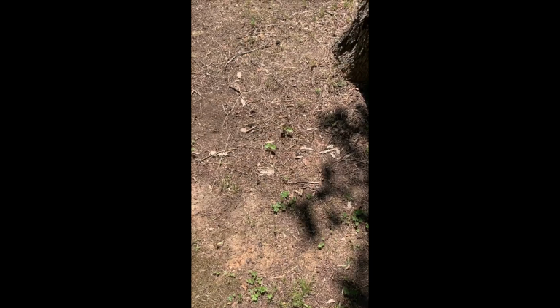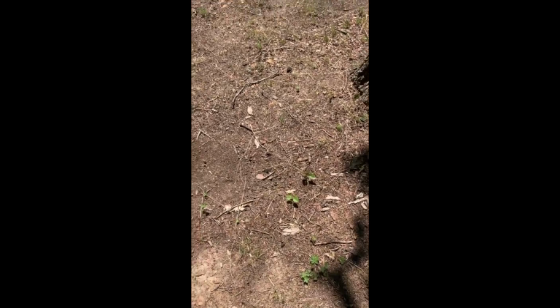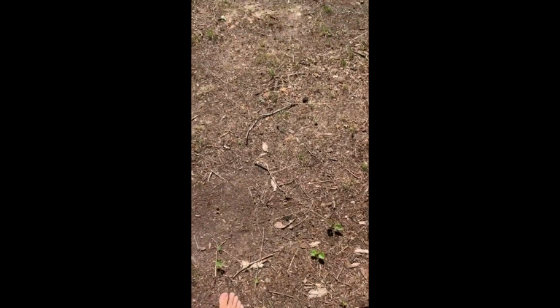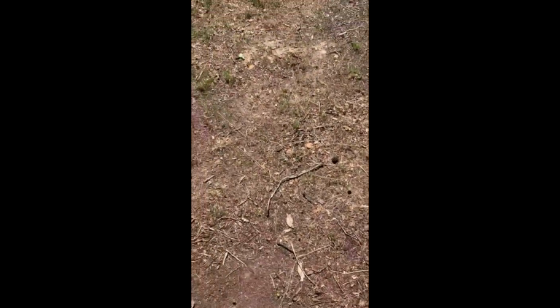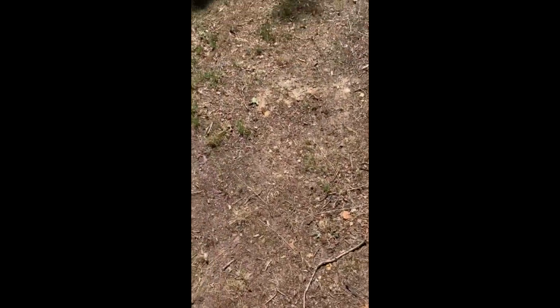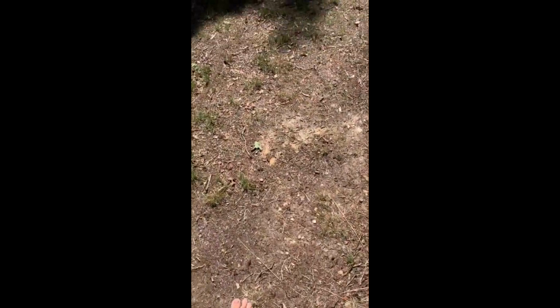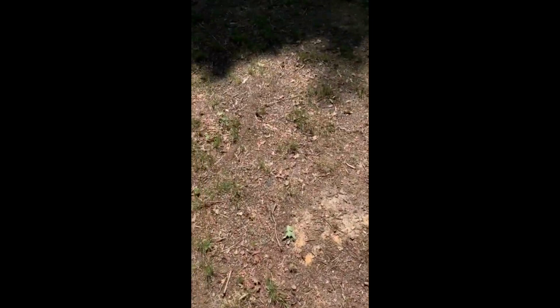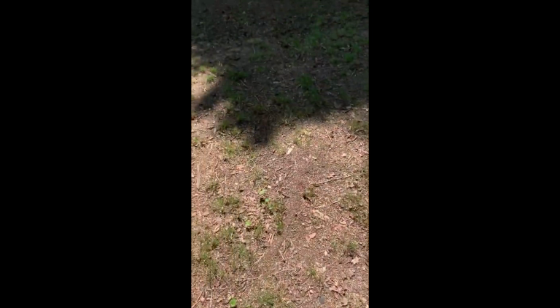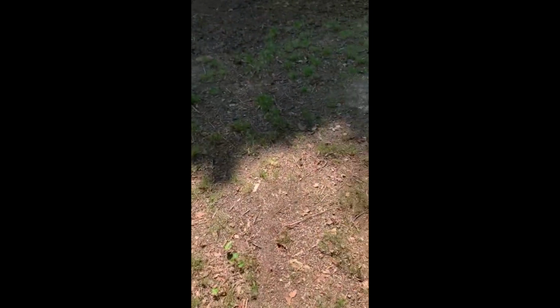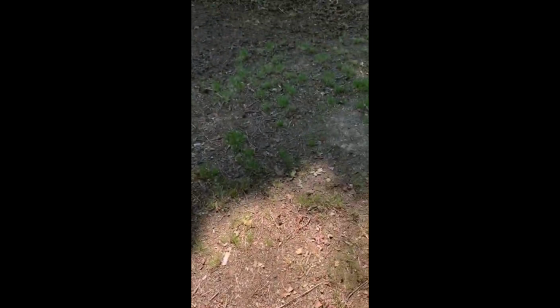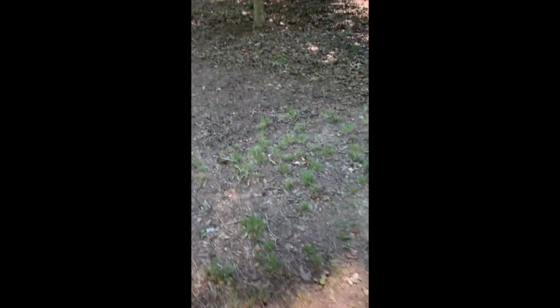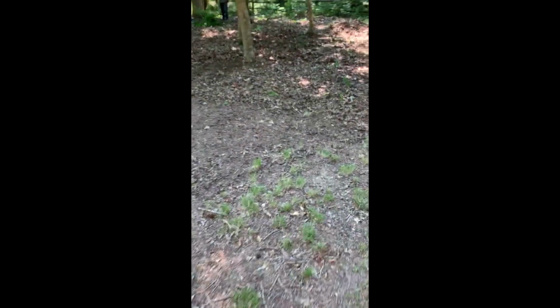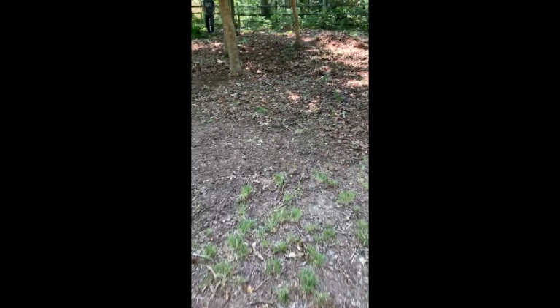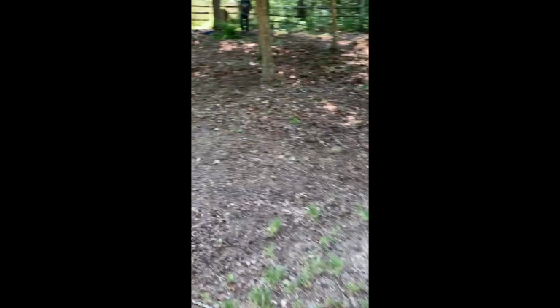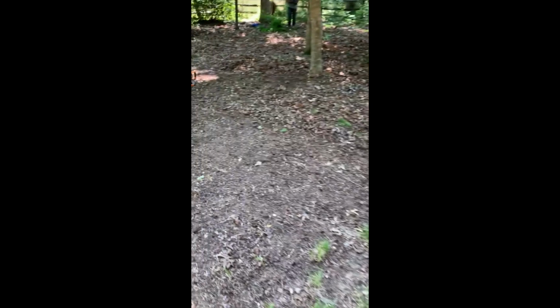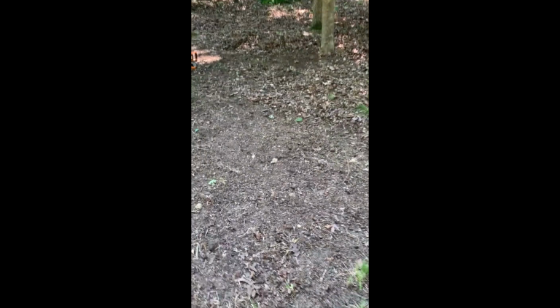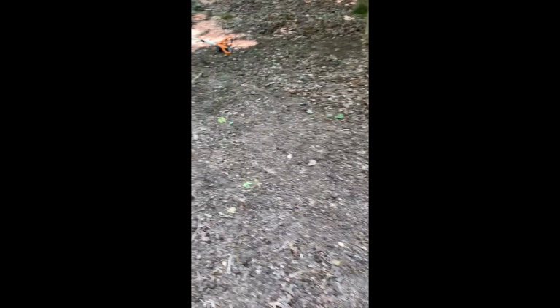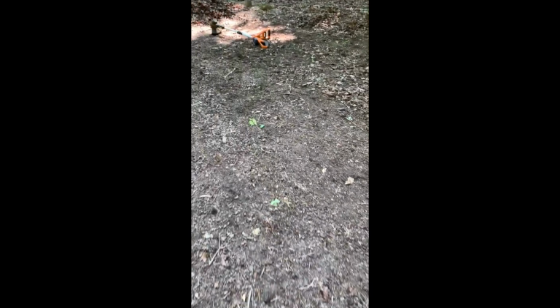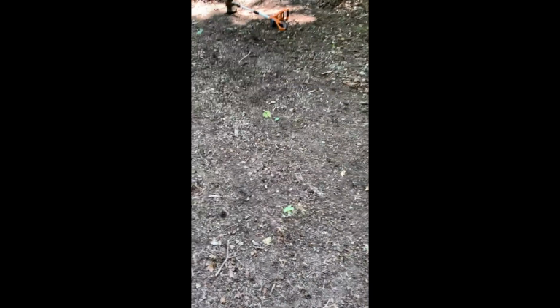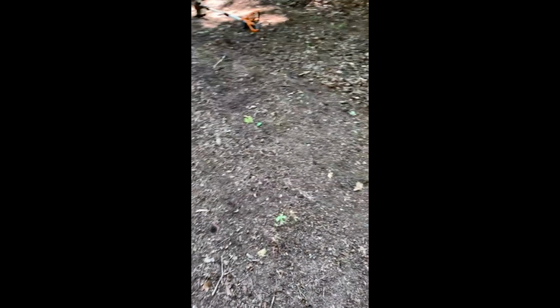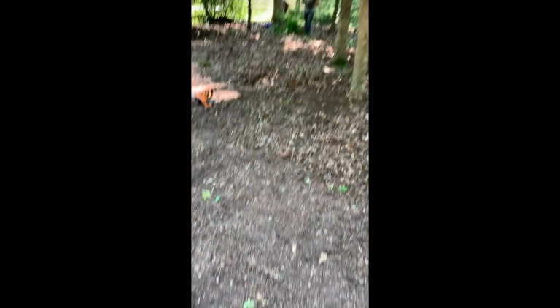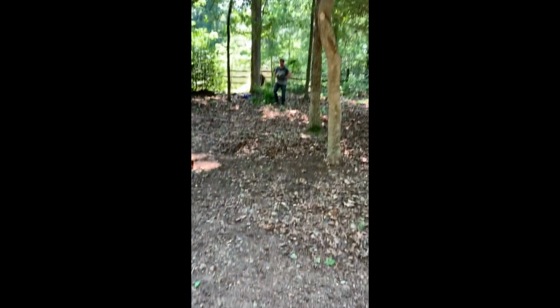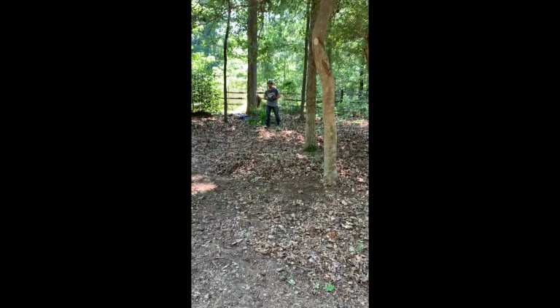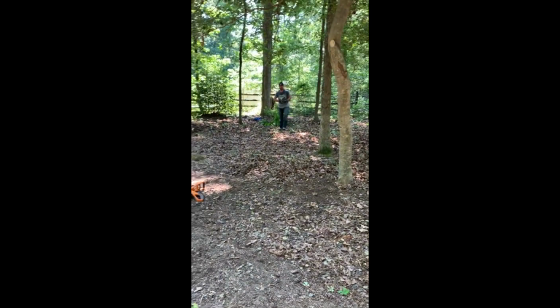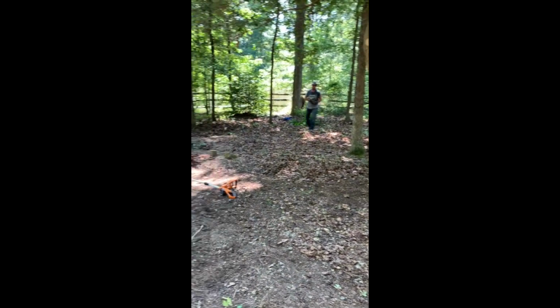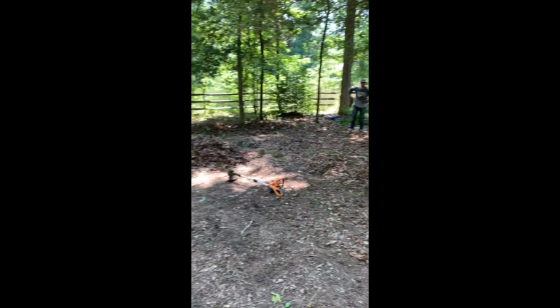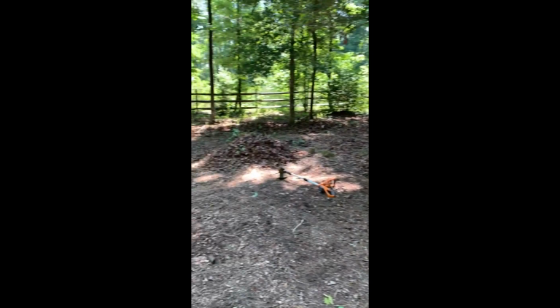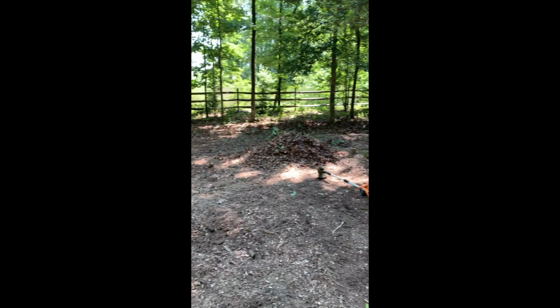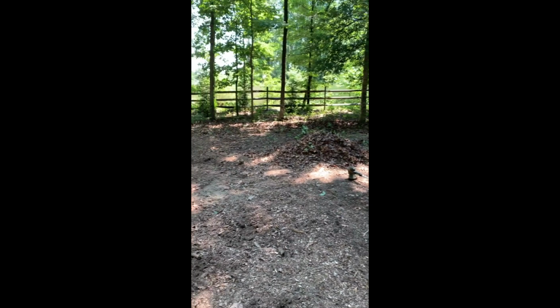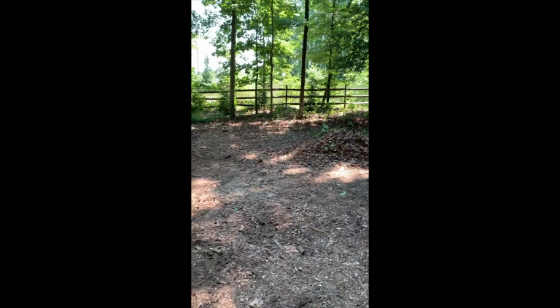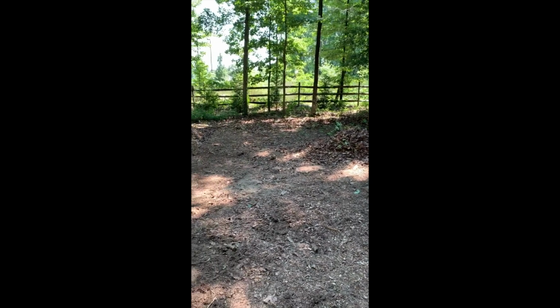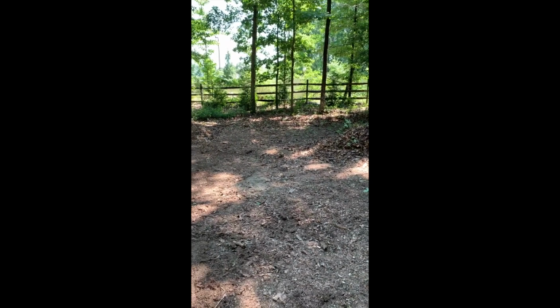Hey guys, welcome back. So this is going to be a quick July recap. Grant is still working on this corner of our yard and he's doing a great job. He's trying to clear it all out because this is where the kids are going to have their play area and we're so excited.